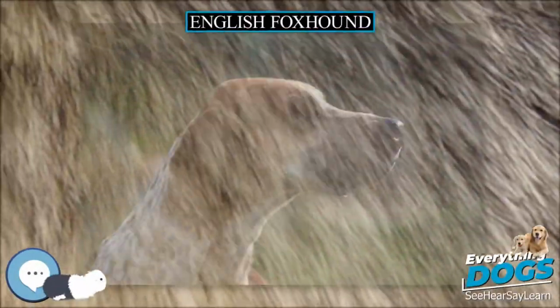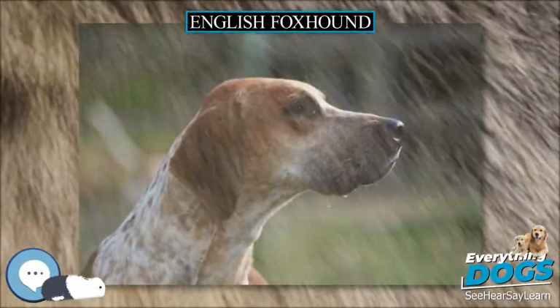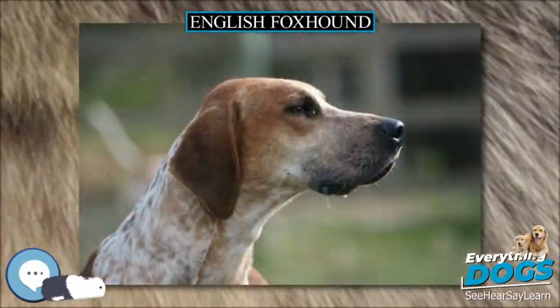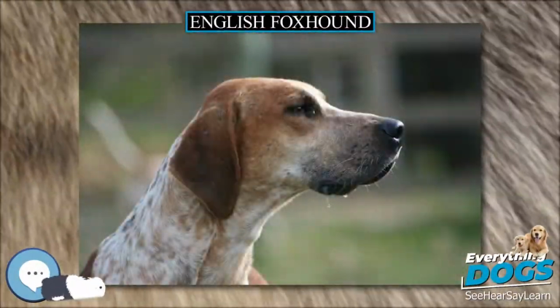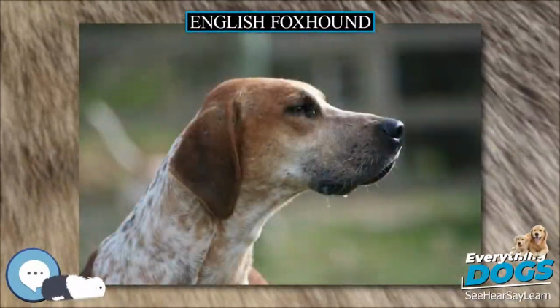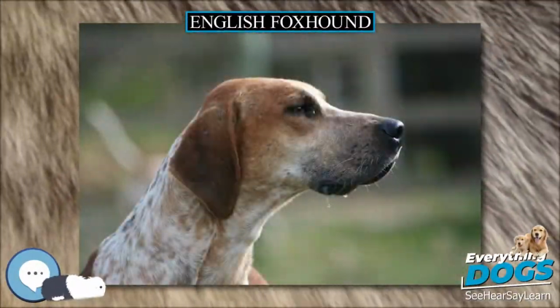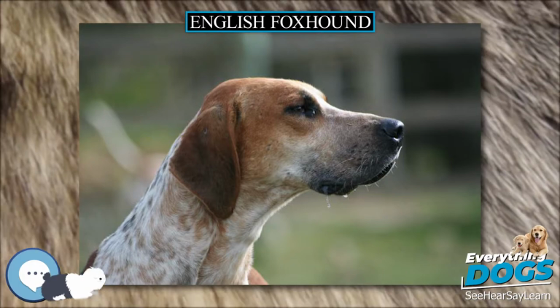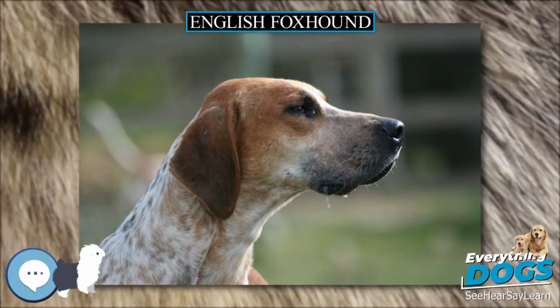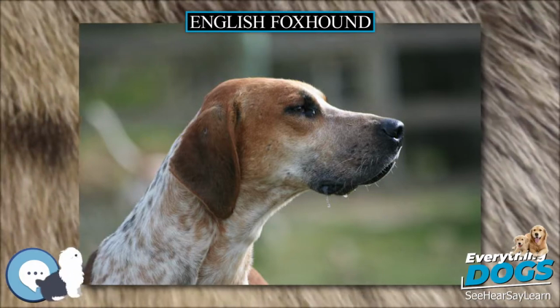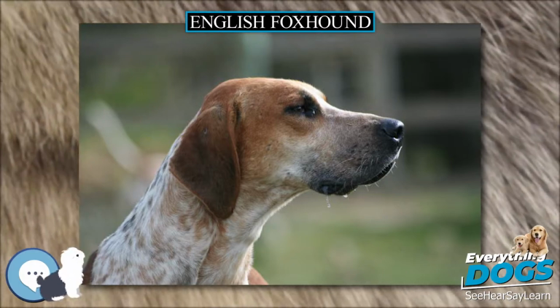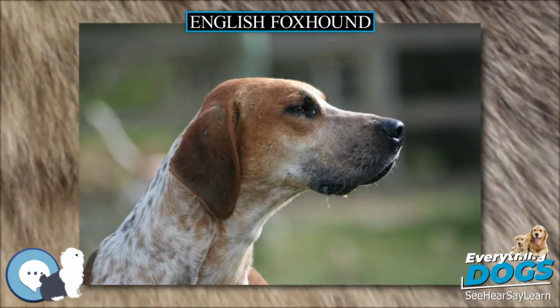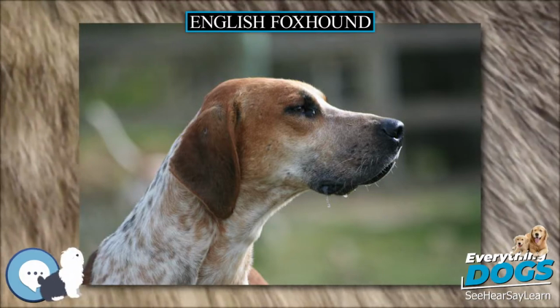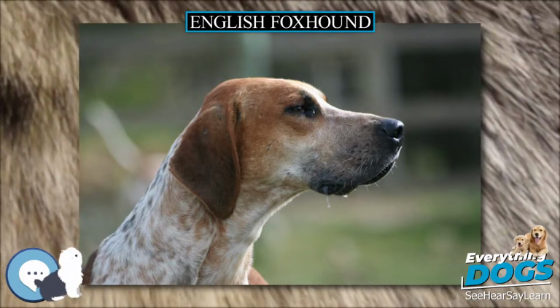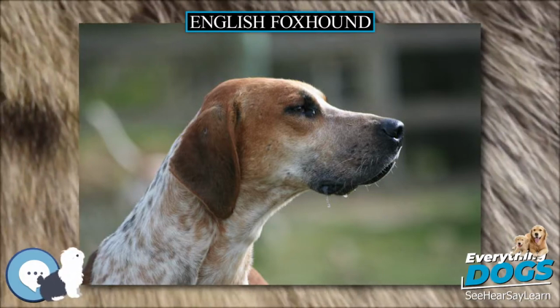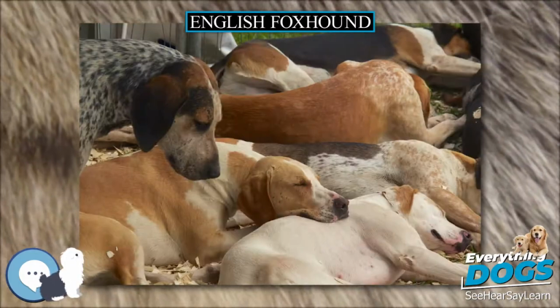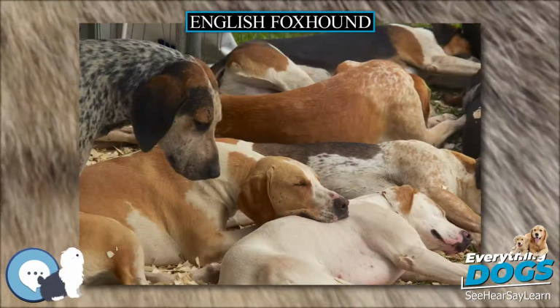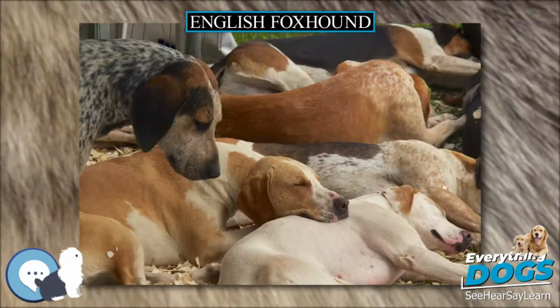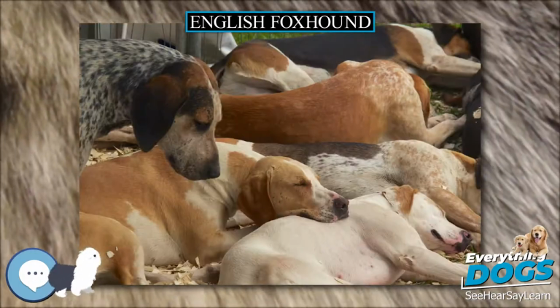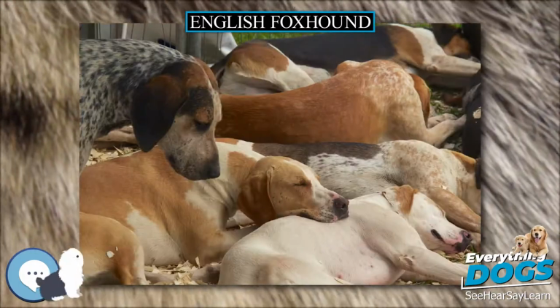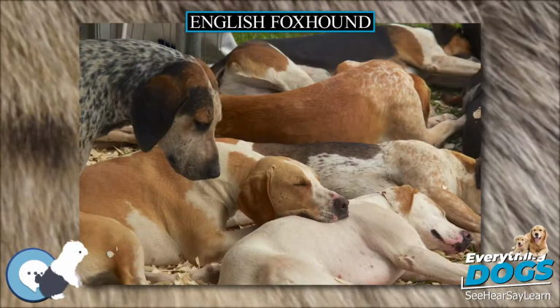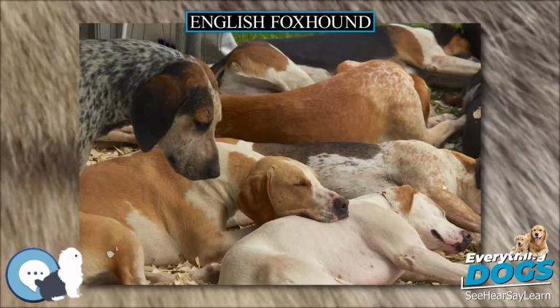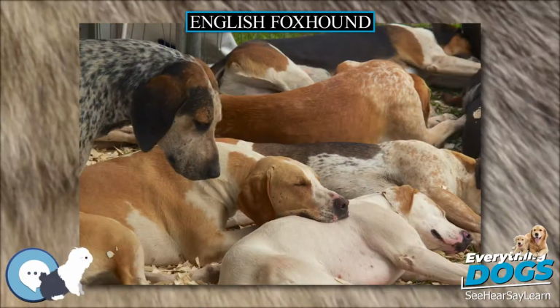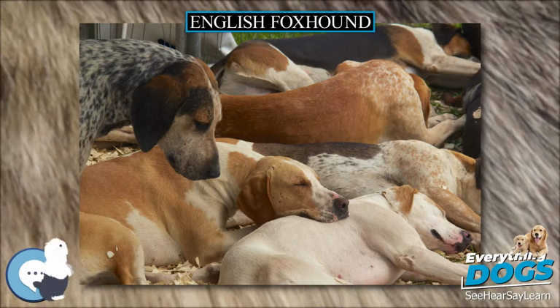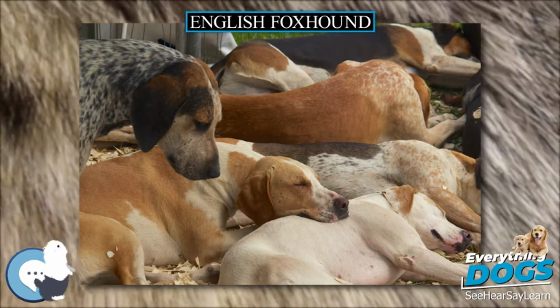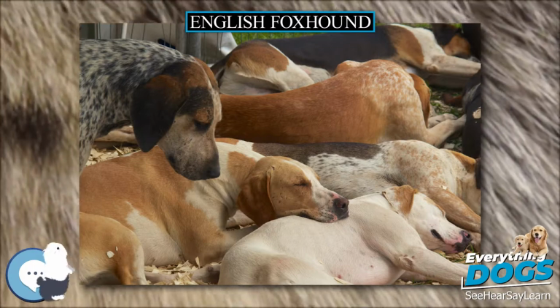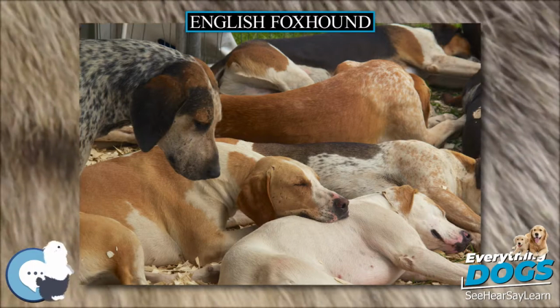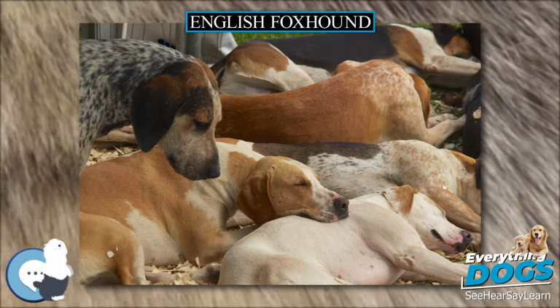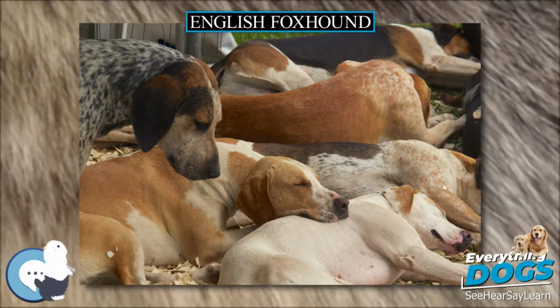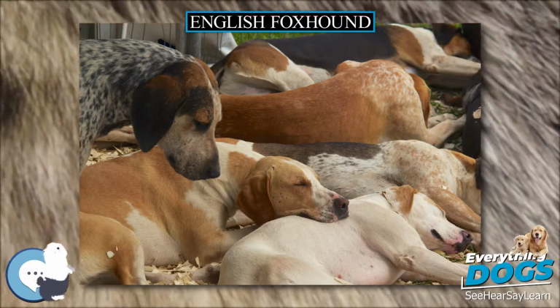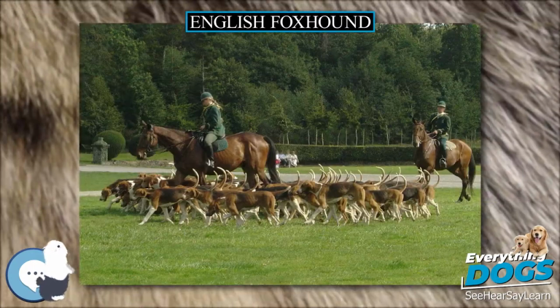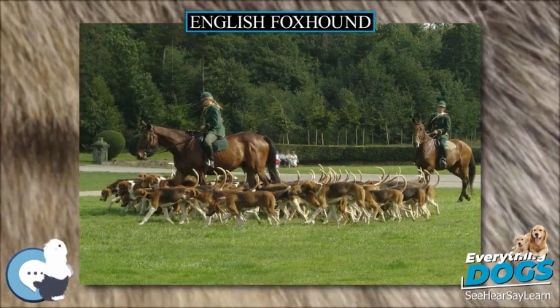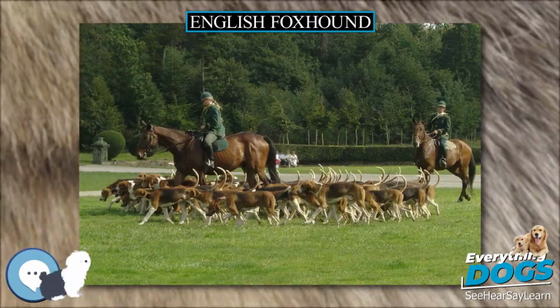The English foxhound is one of the four foxhound breeds of dog. It is a cousin of the American foxhound. They are scent hounds, bred to hunt foxes by scent.